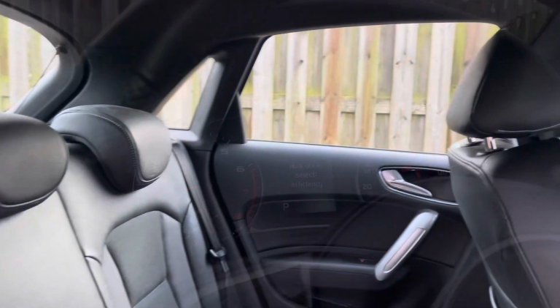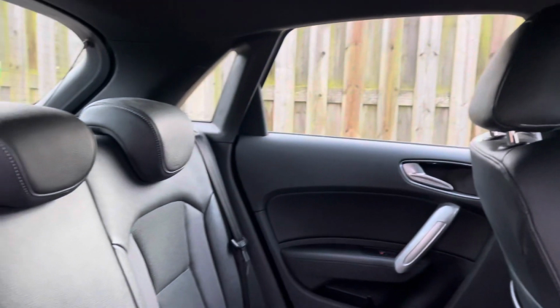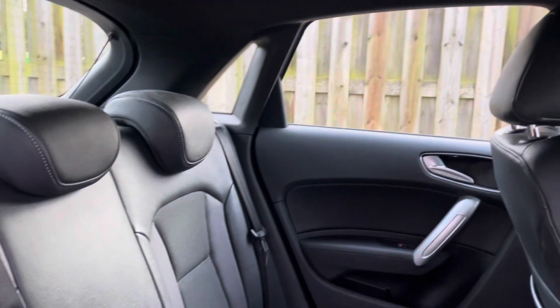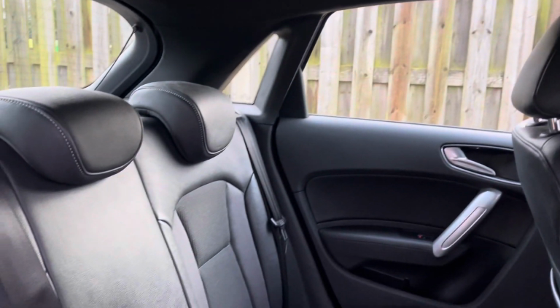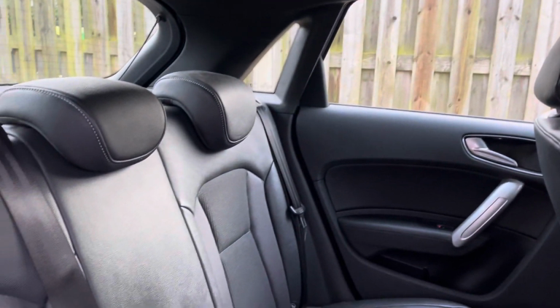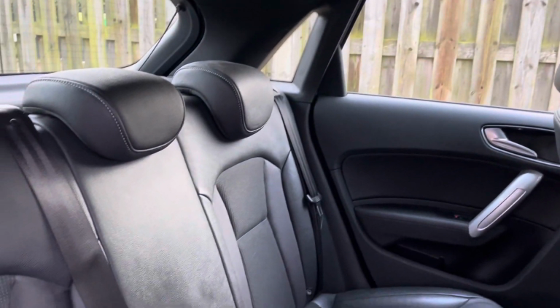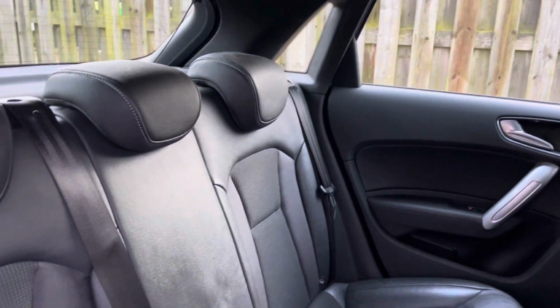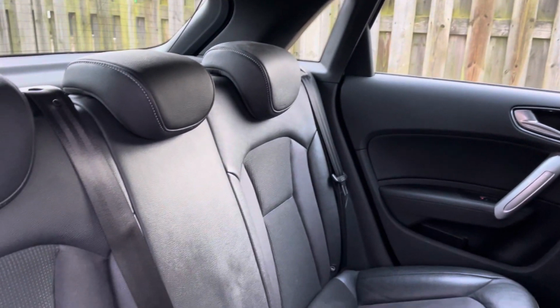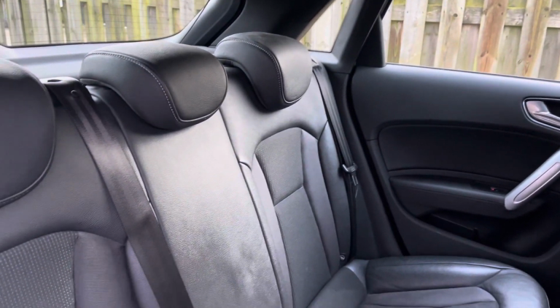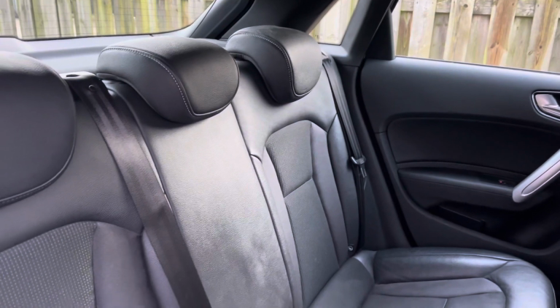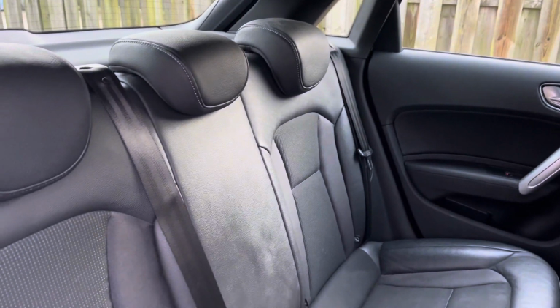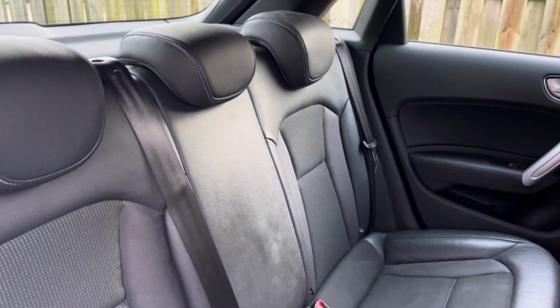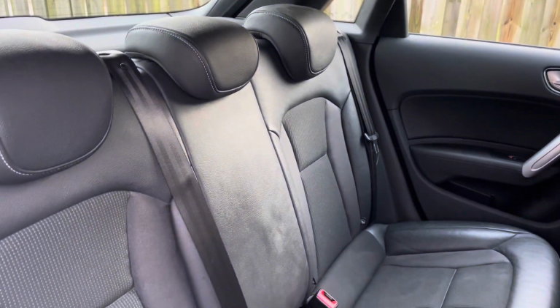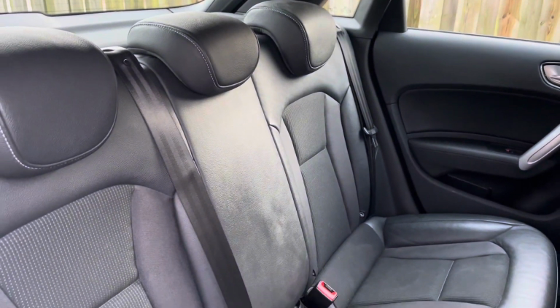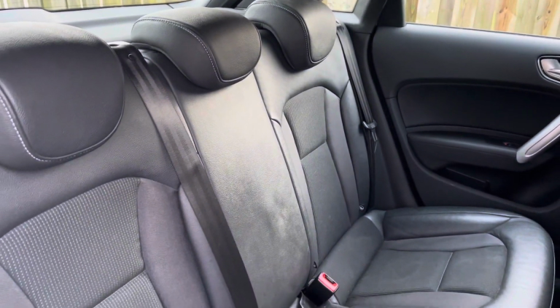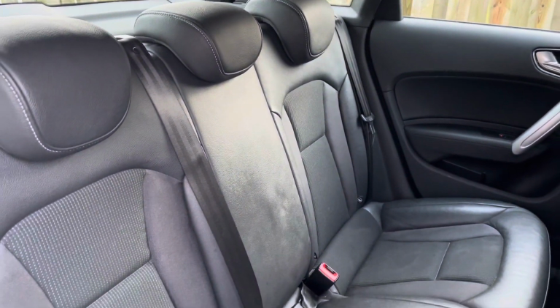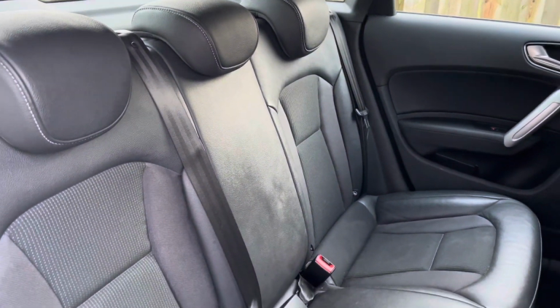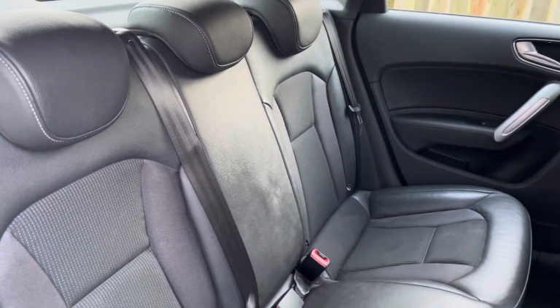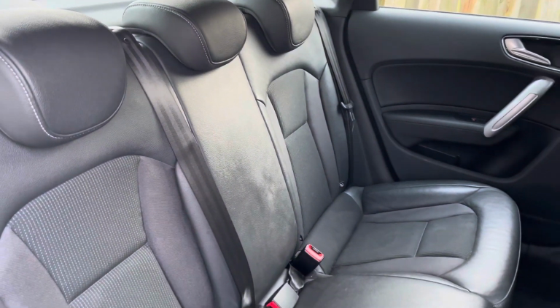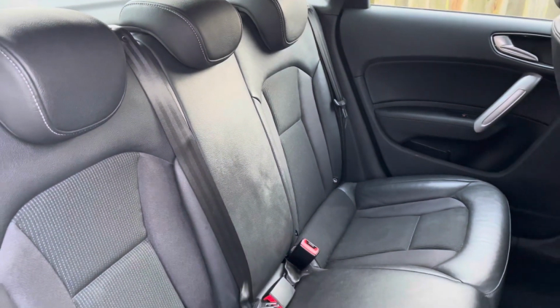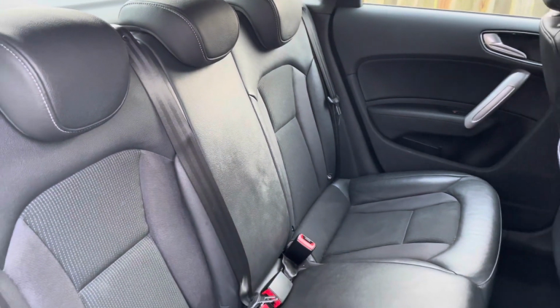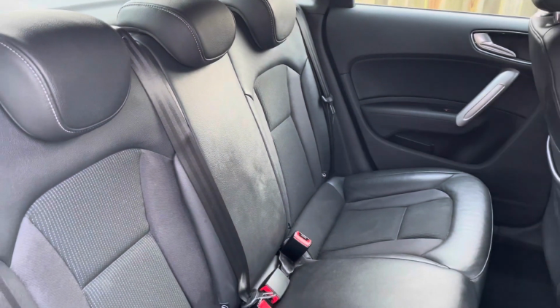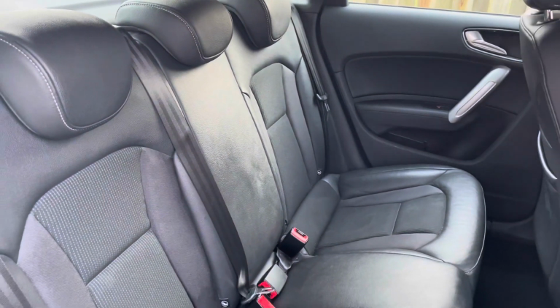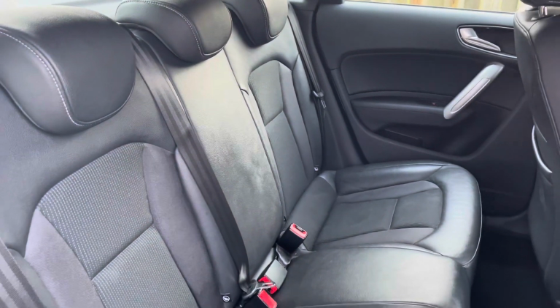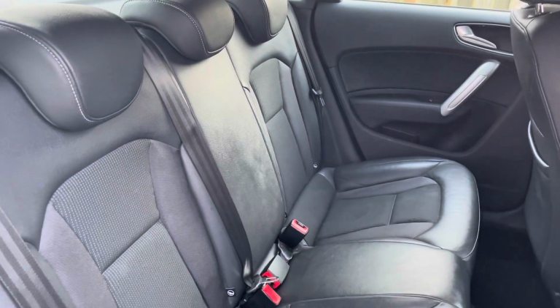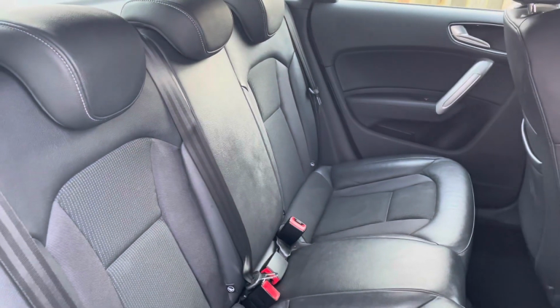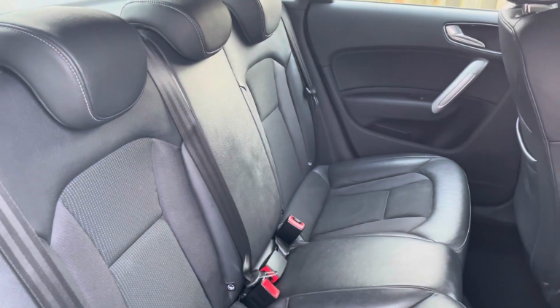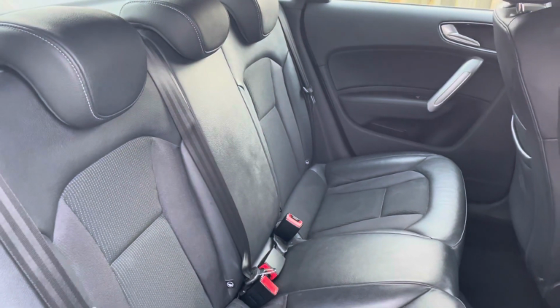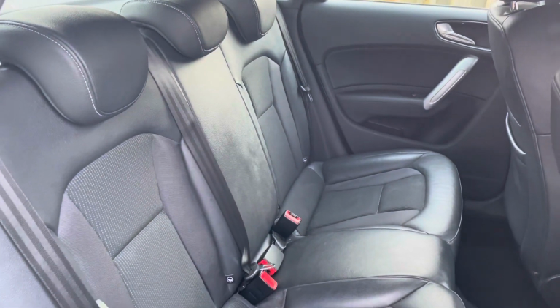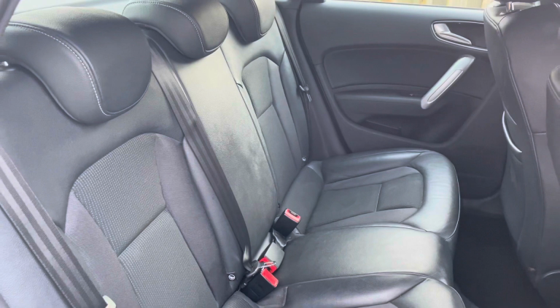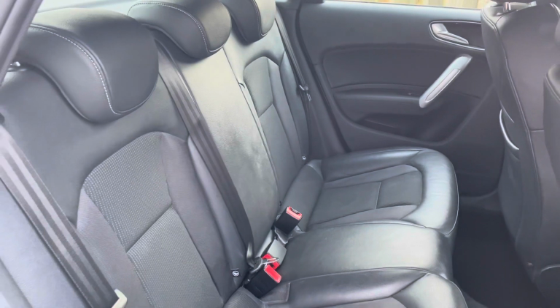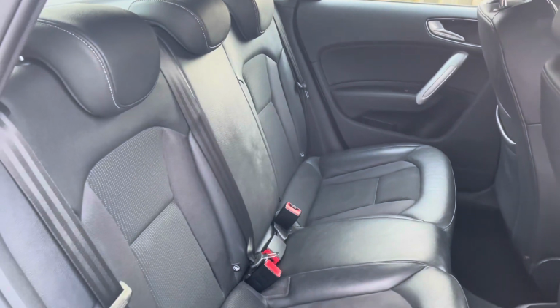In the second row, there is a three-seat 60-40 split-folding bench, equipped with isofix and top-tether child seat mounting for the outer rear seats.